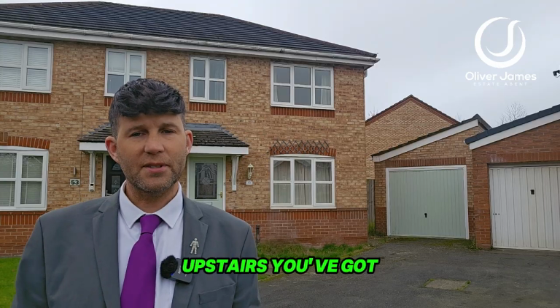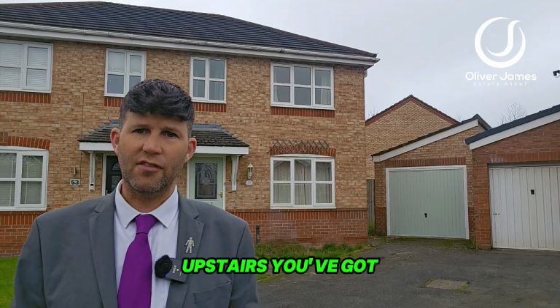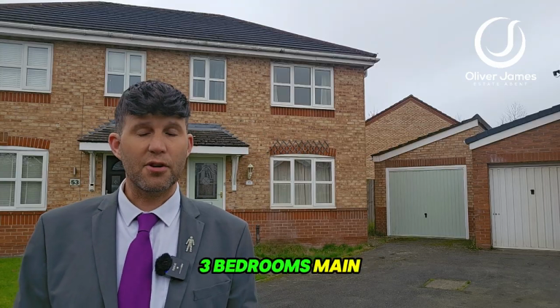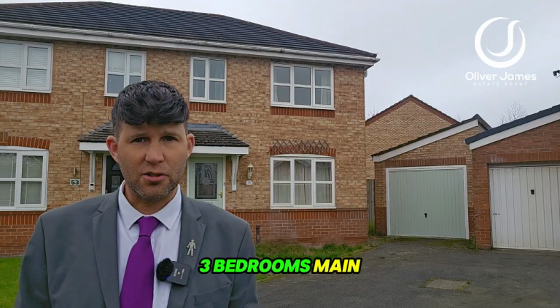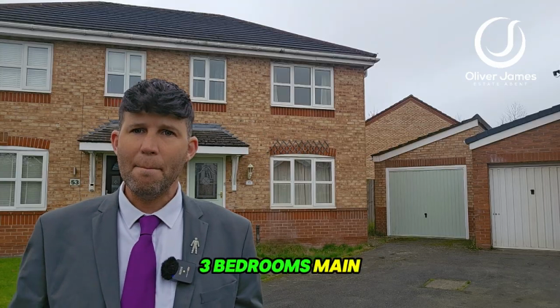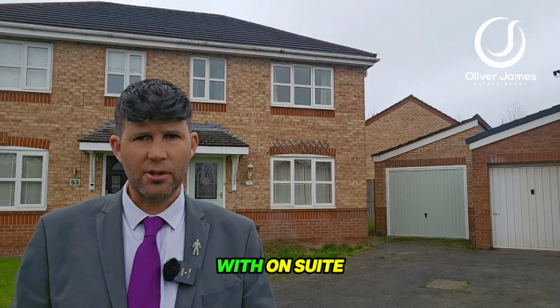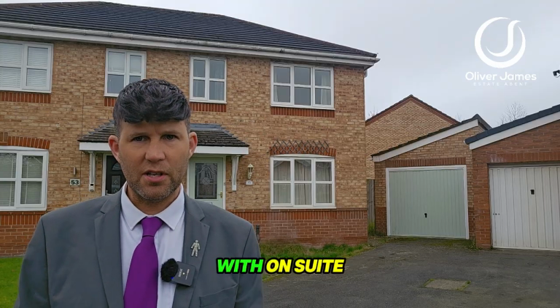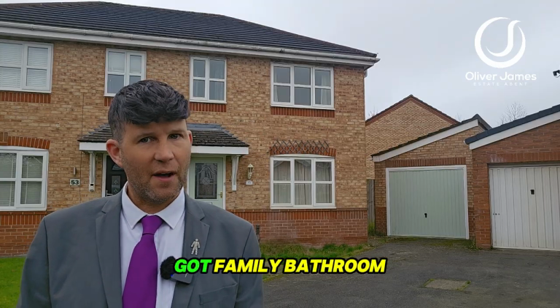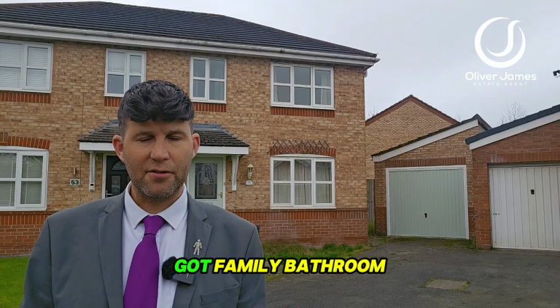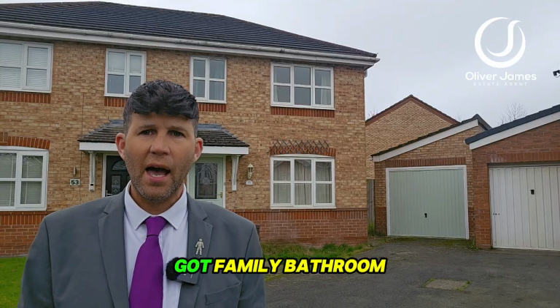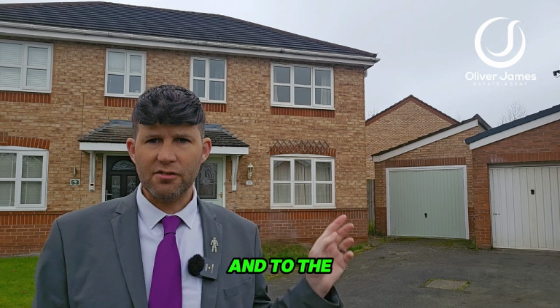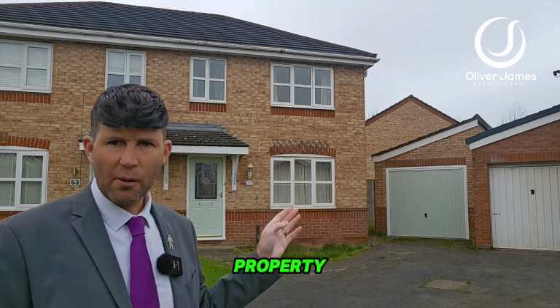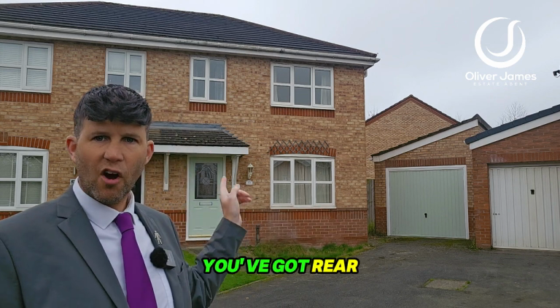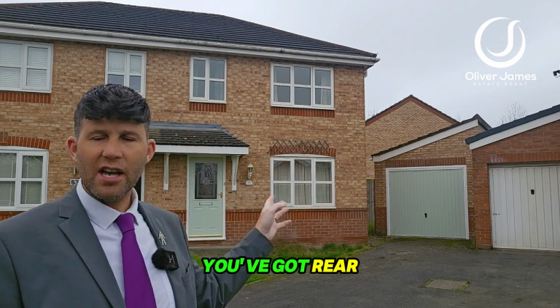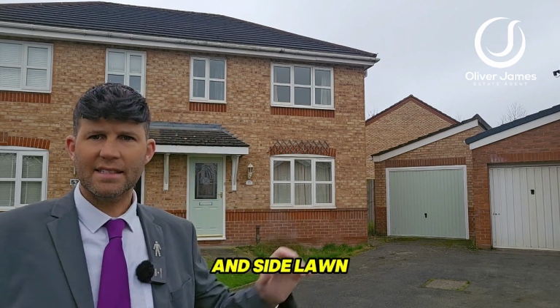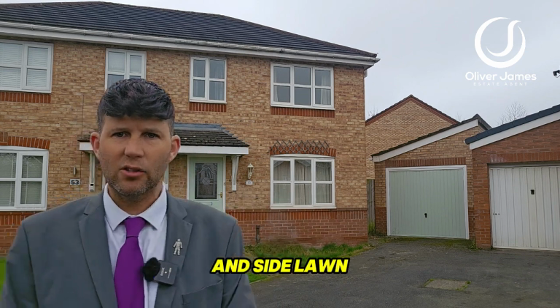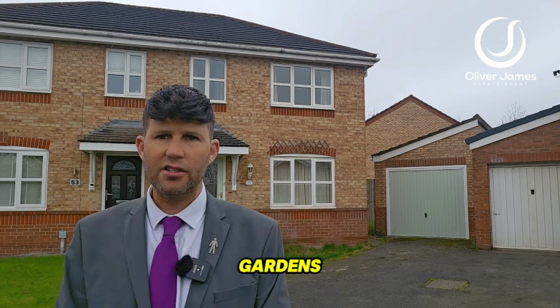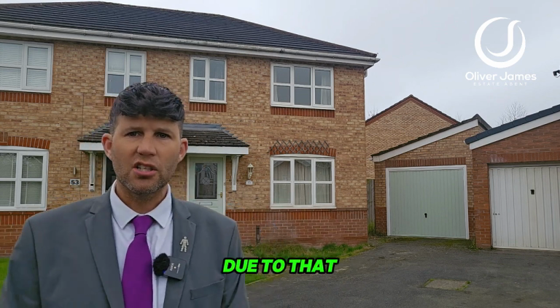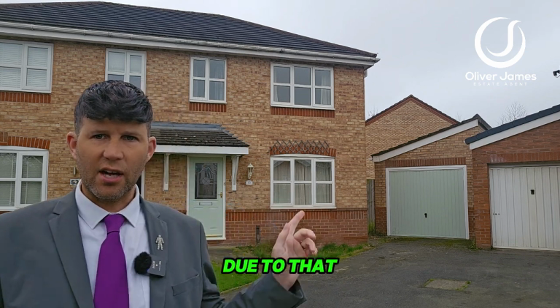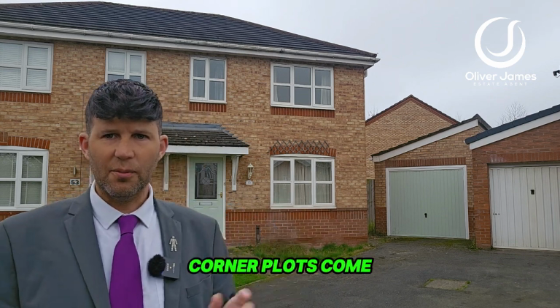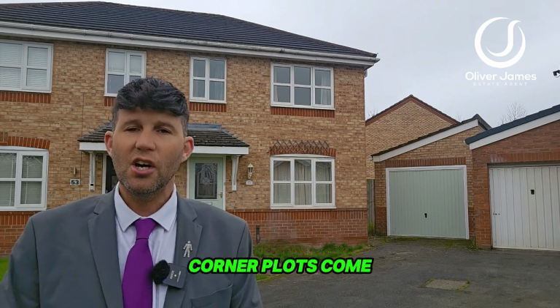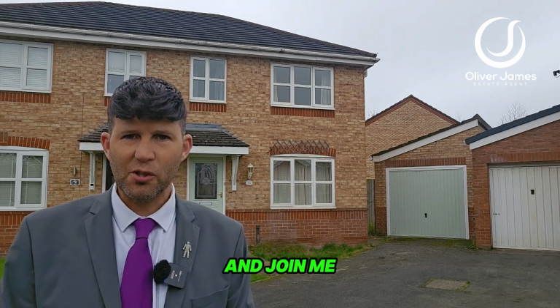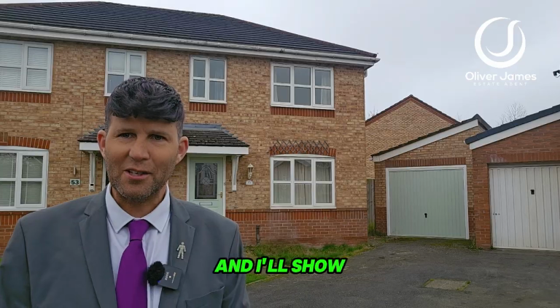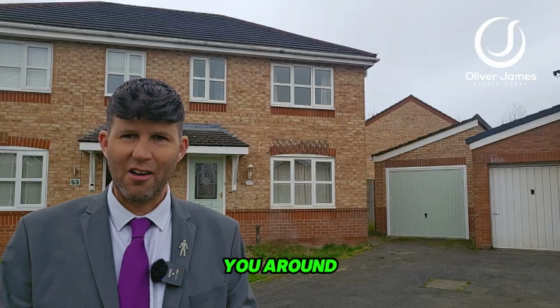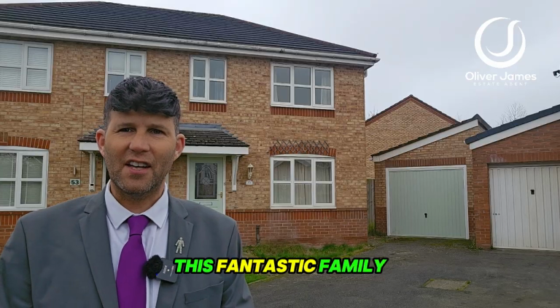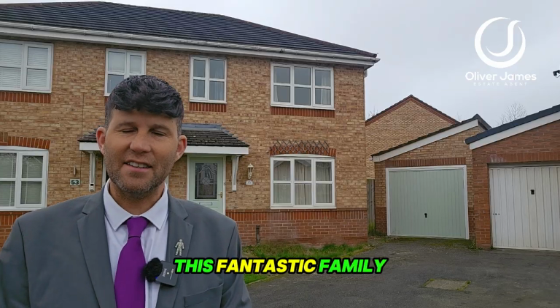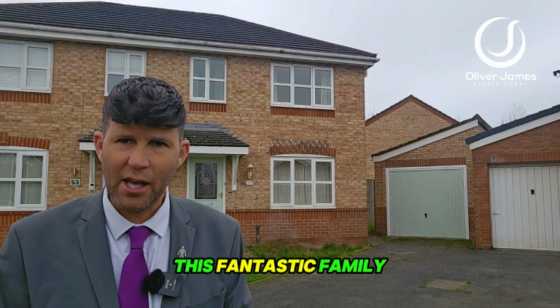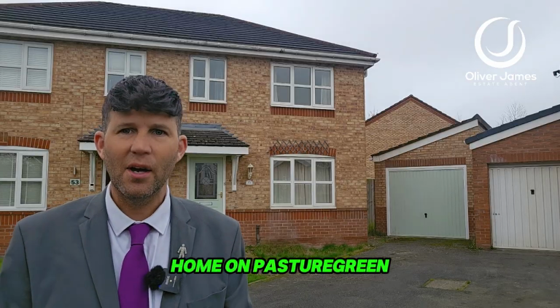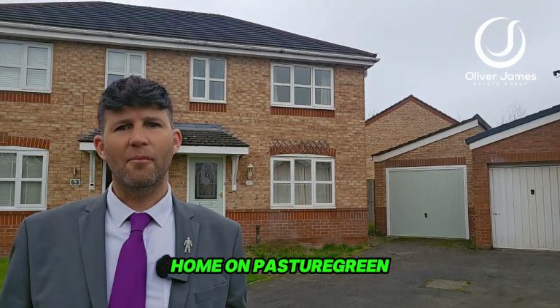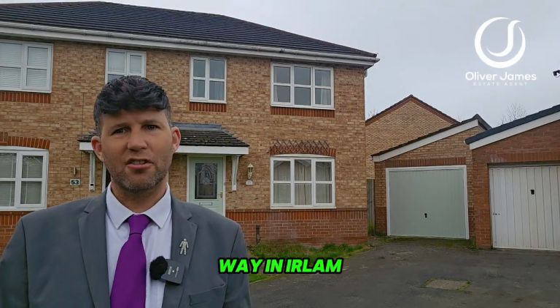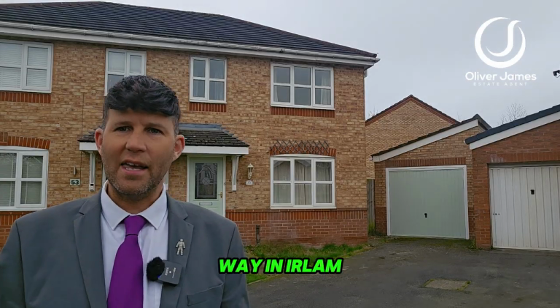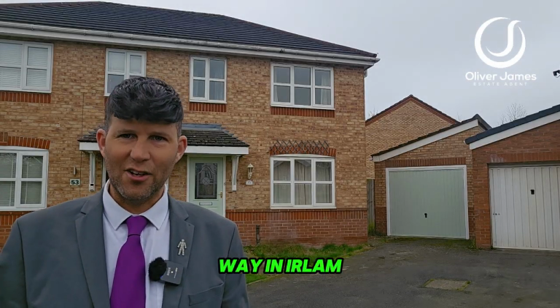Upstairs you've got three bedrooms, main with ensuite, family bathroom, and to the rear of the property you've got rear and side lawn gardens due to that corner plot. Come and join me and I'll show you around this fantastic family home on Pasture Greenway in Earlham.